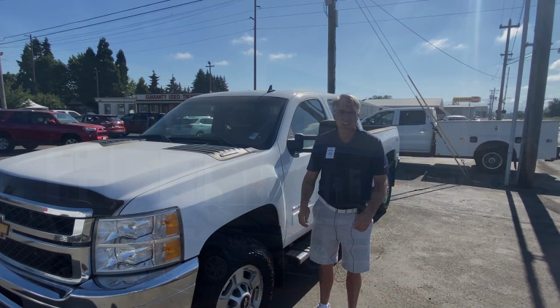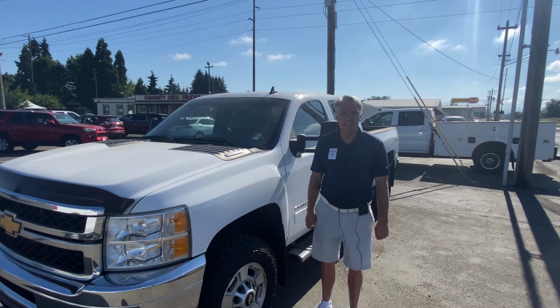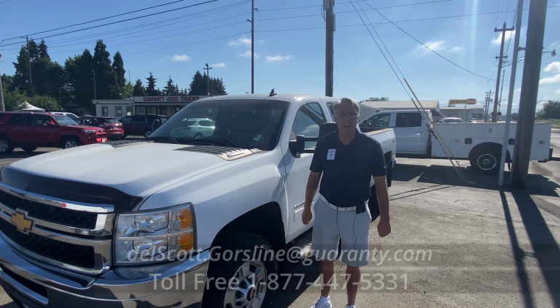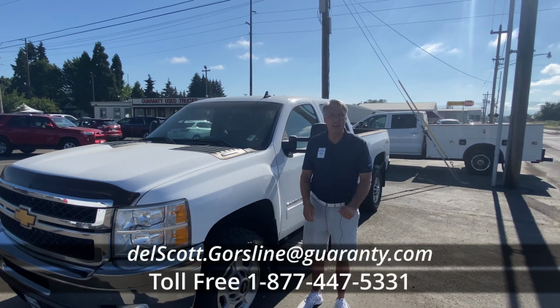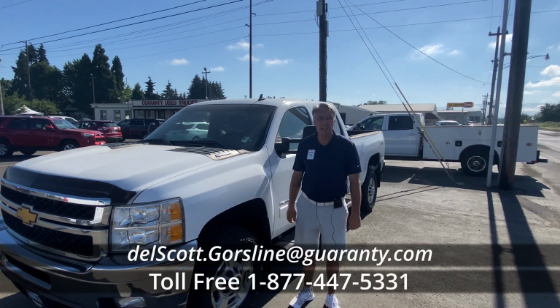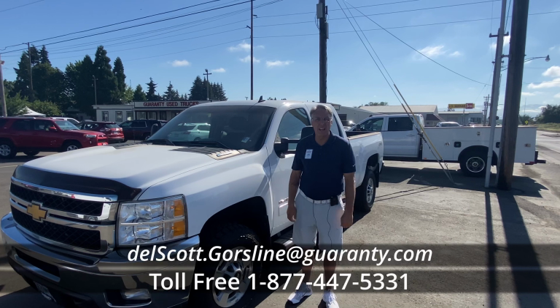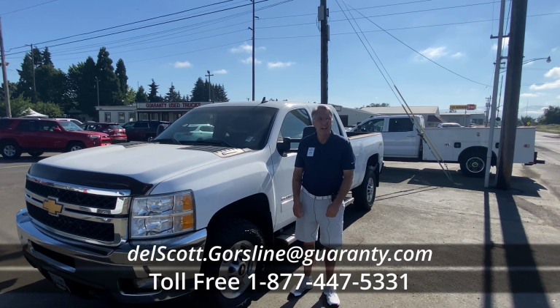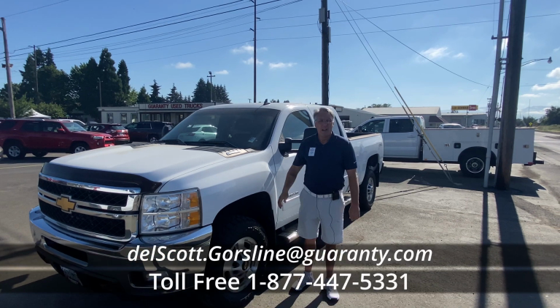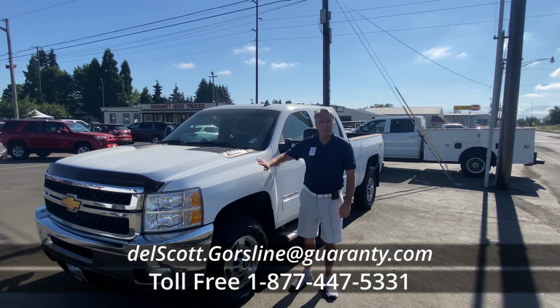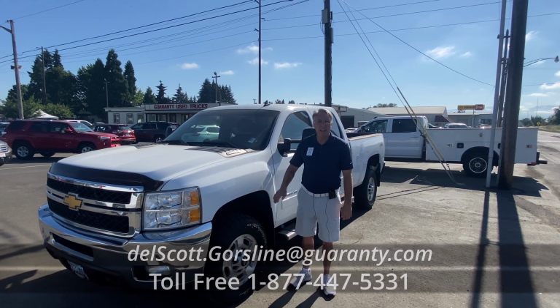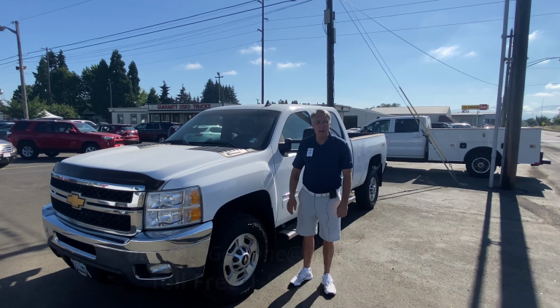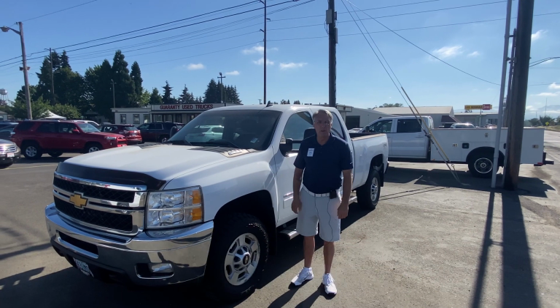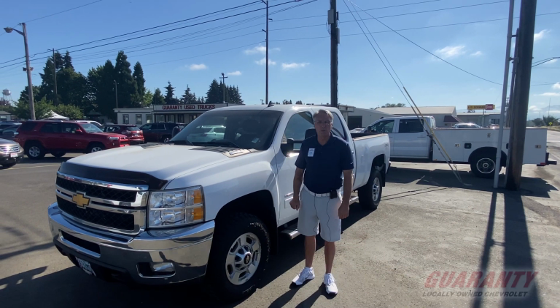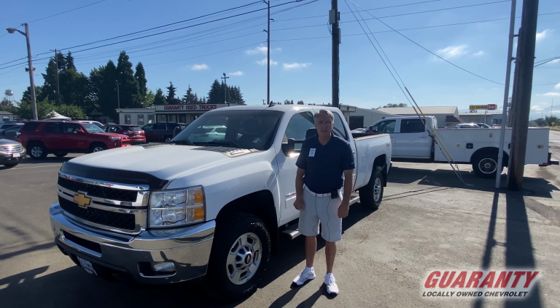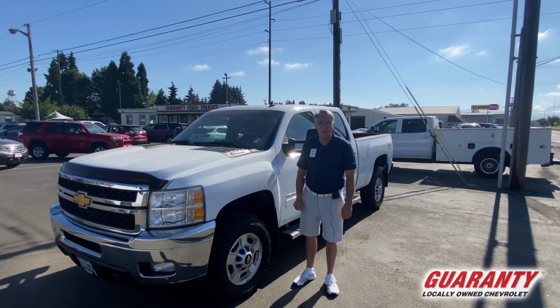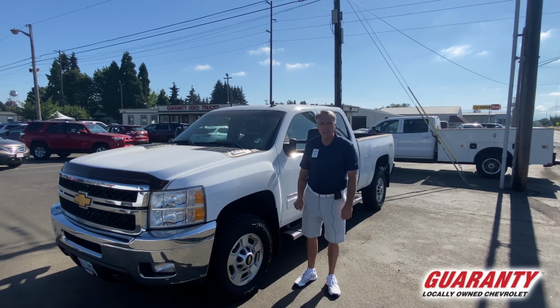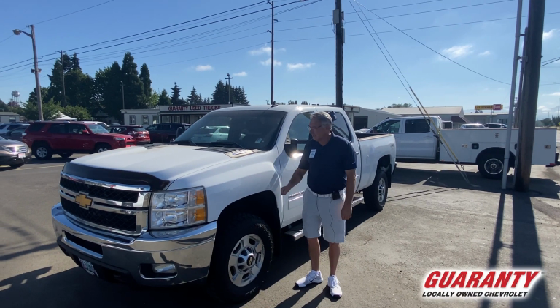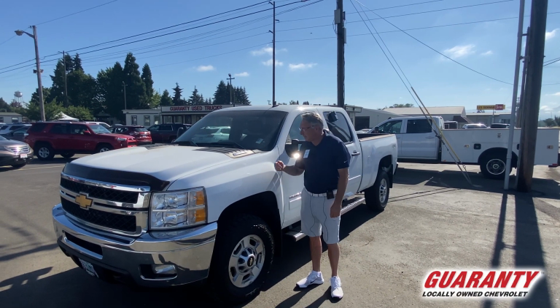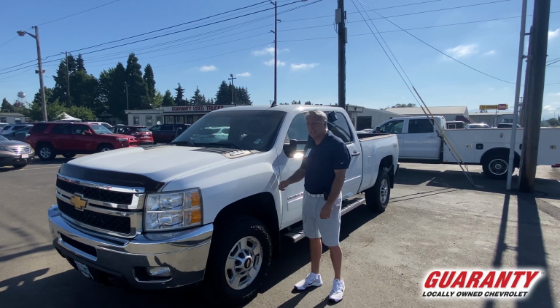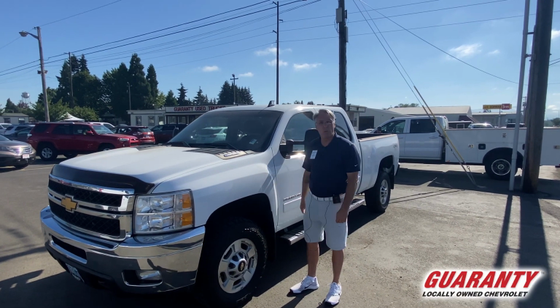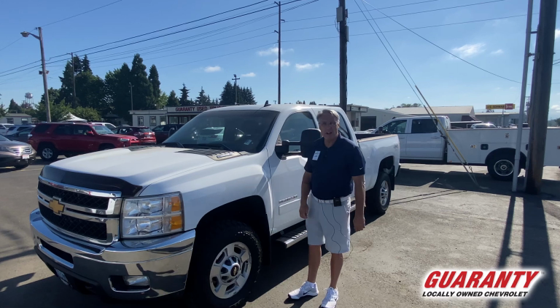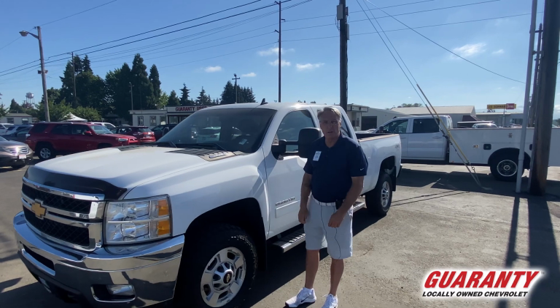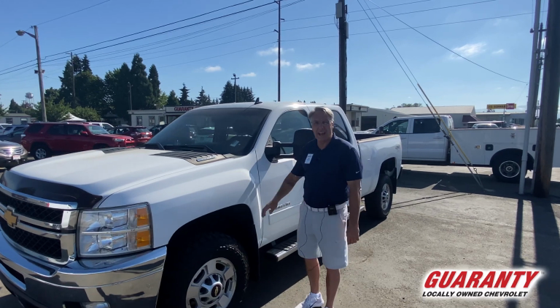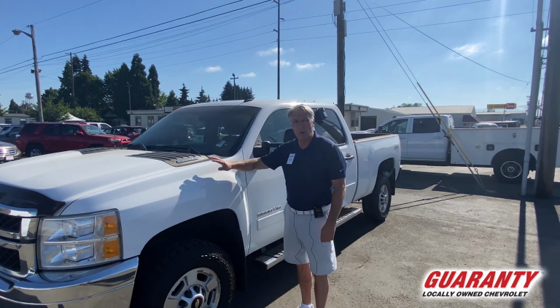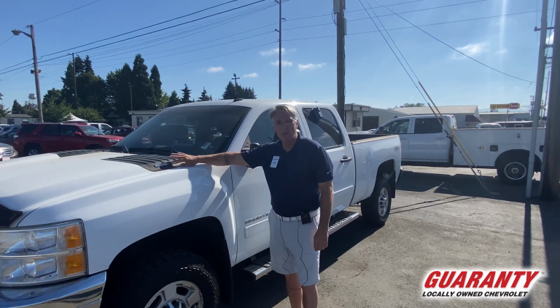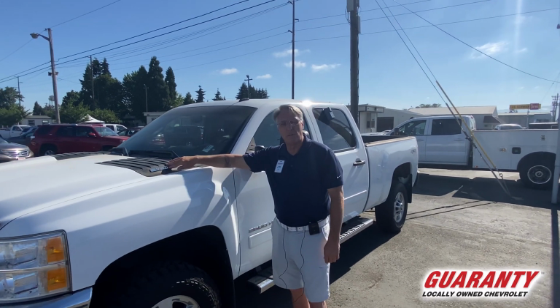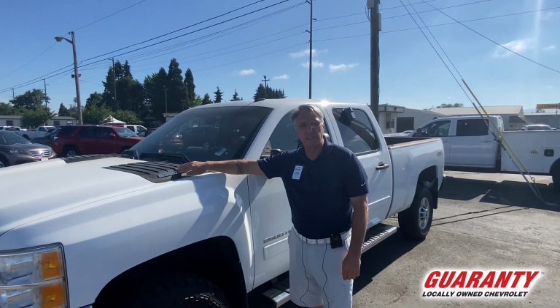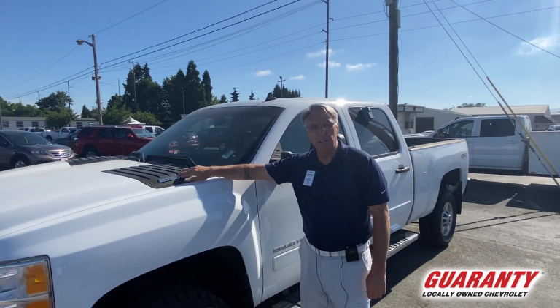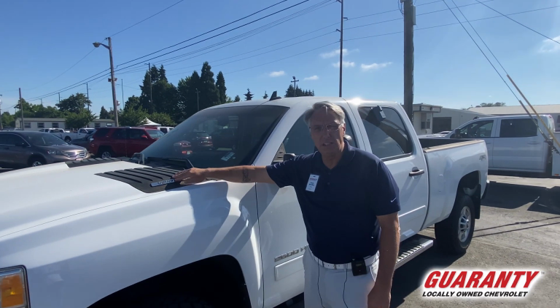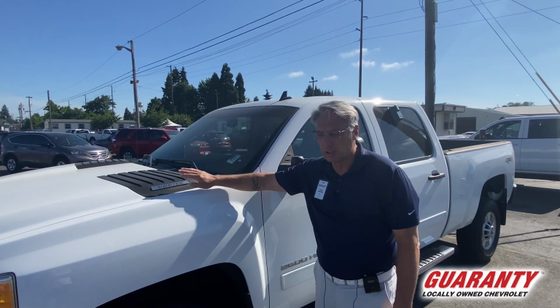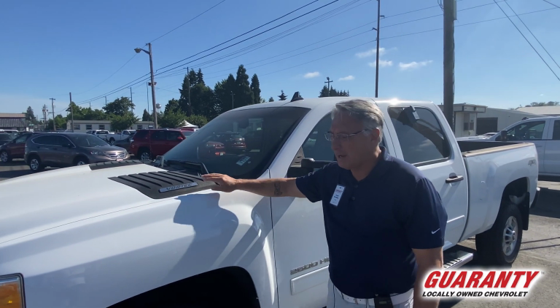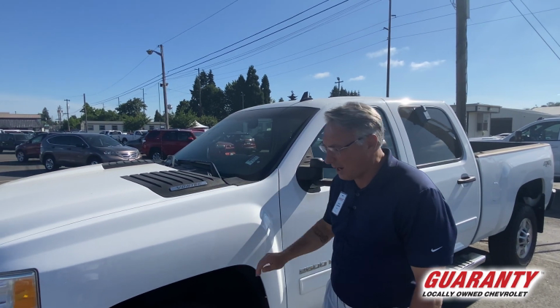Hi, this is Scott at Guaranty Chevrolet. With me today I've got a beautiful 2014 Chevy. It's a 2500 gas motor with the Vortec engine. It's a great truck.